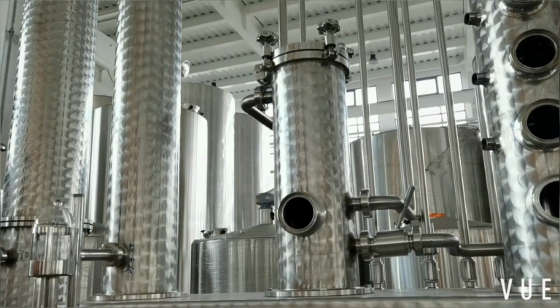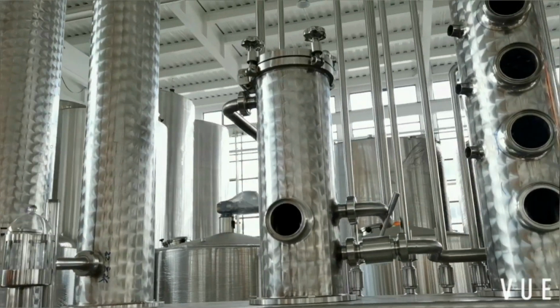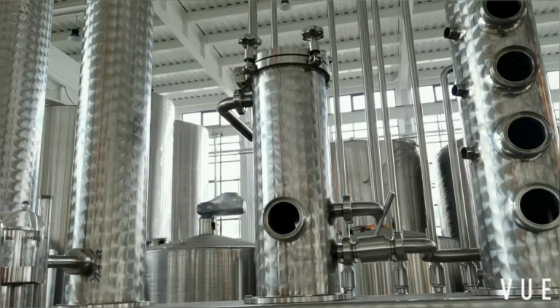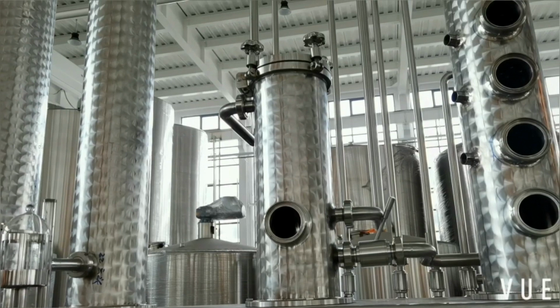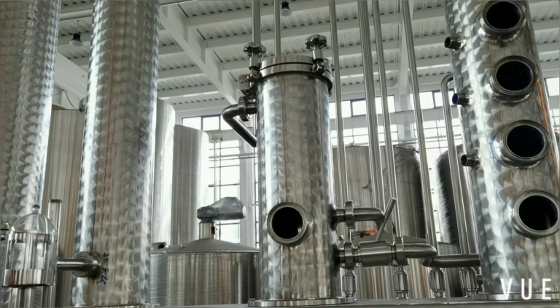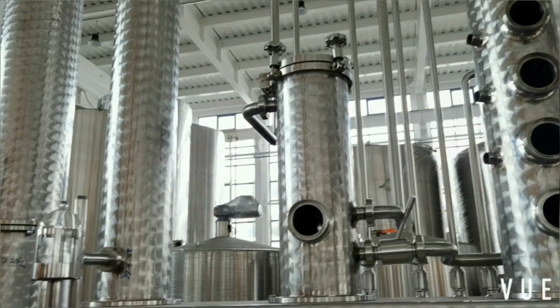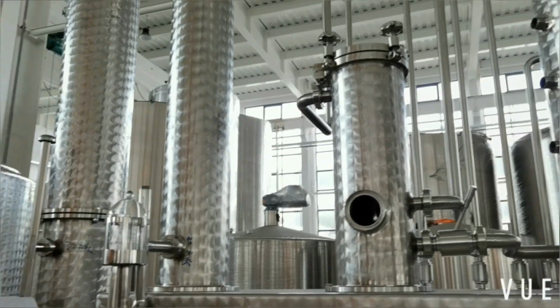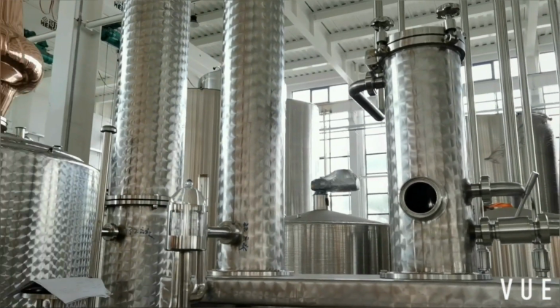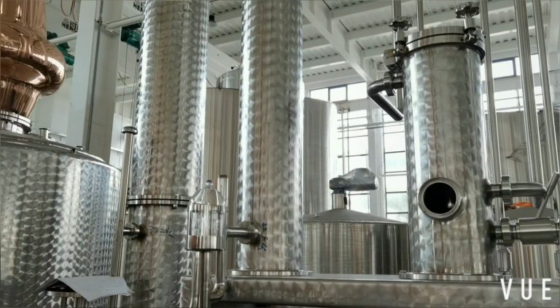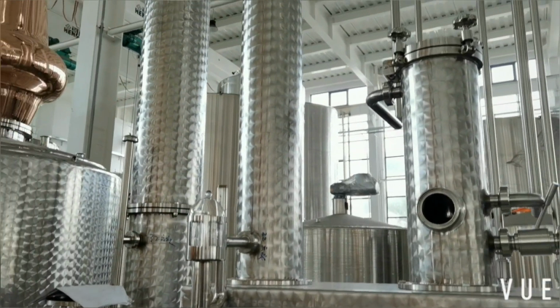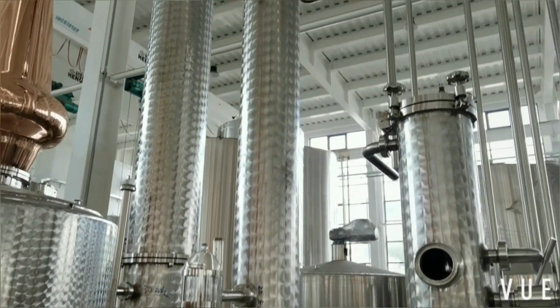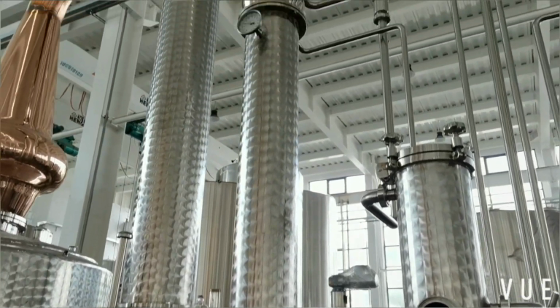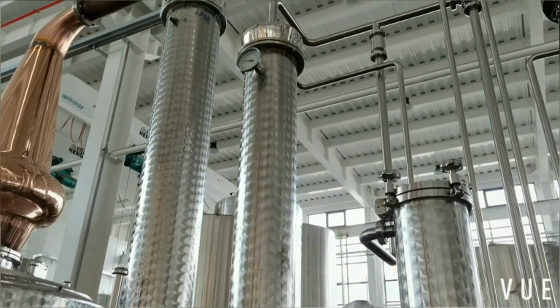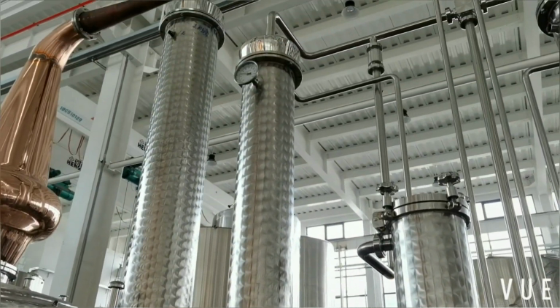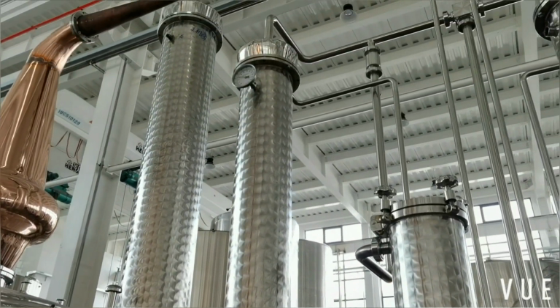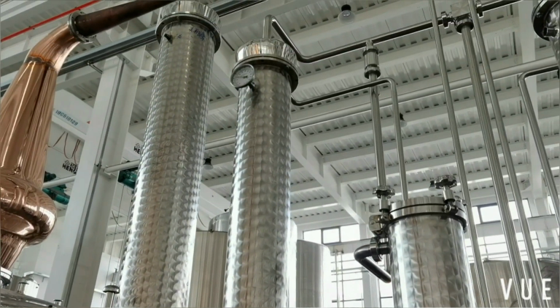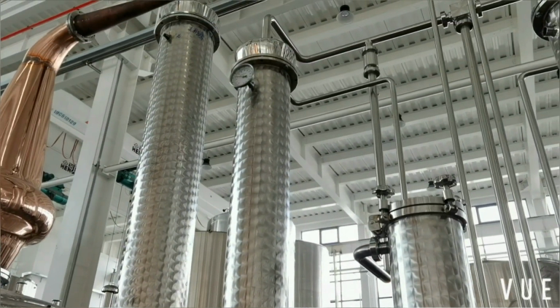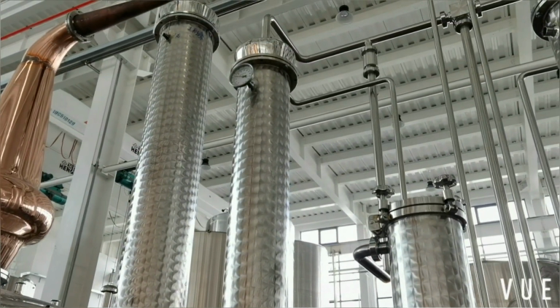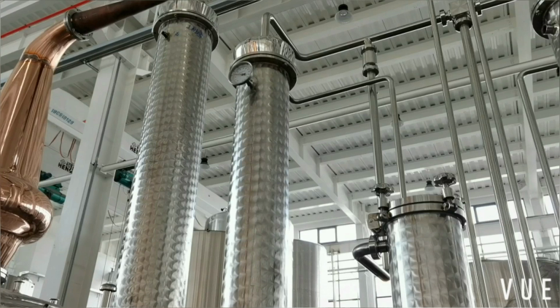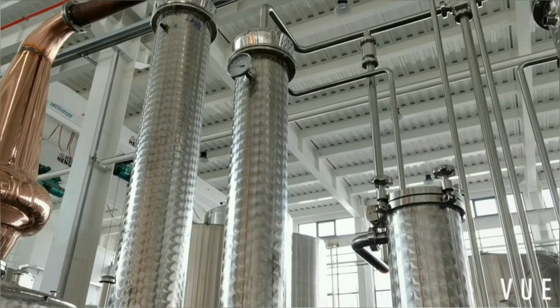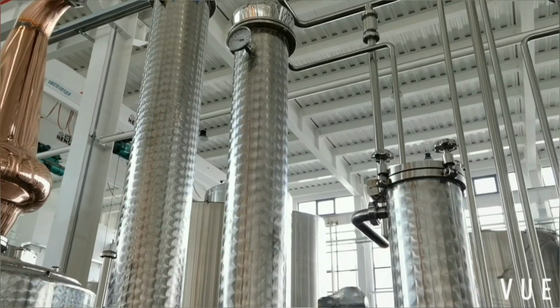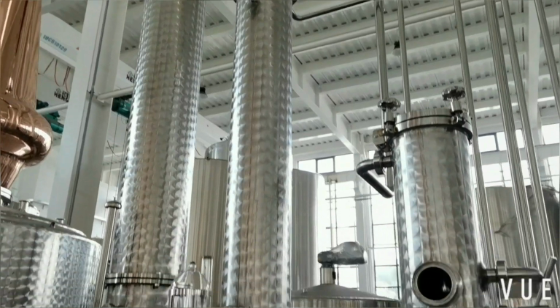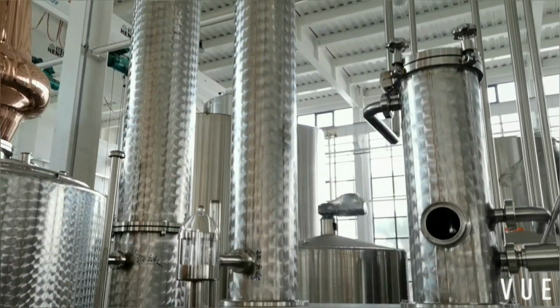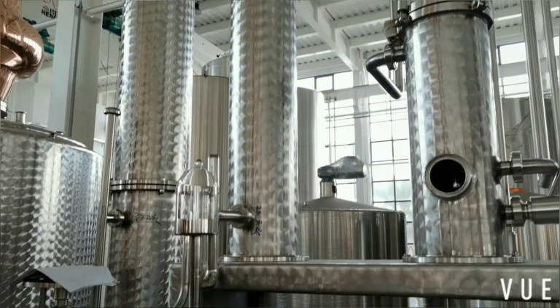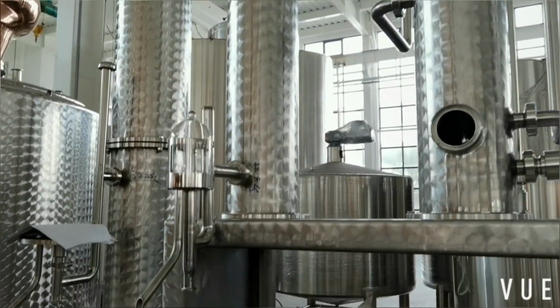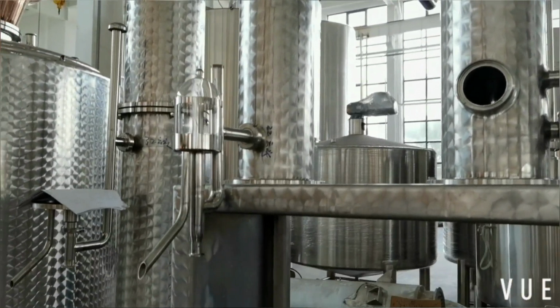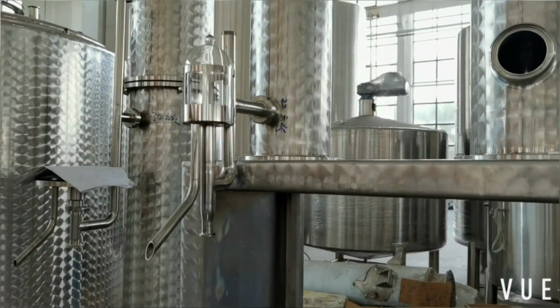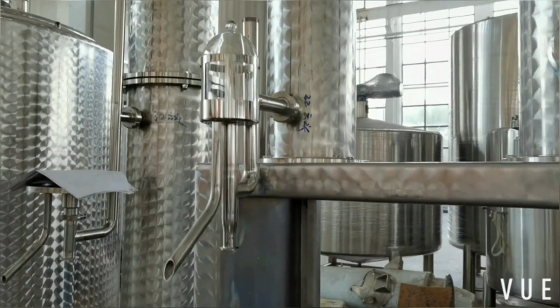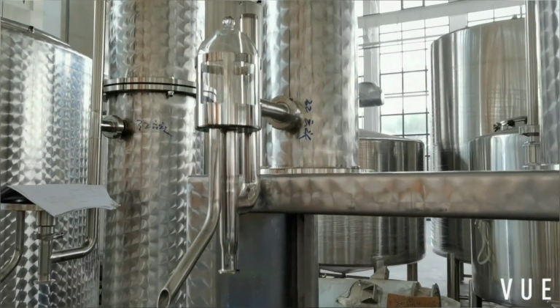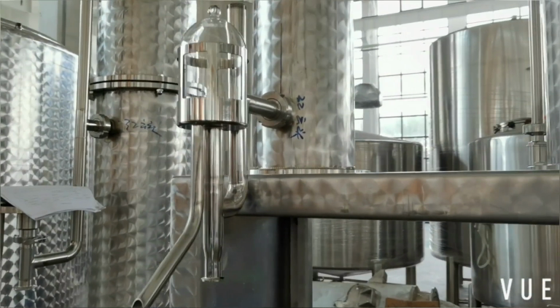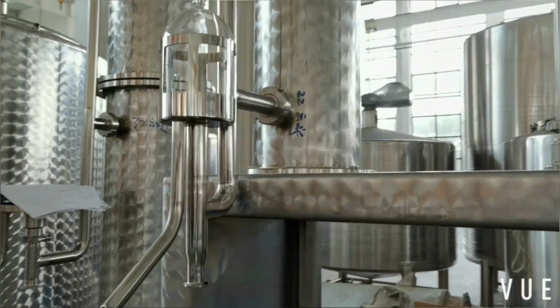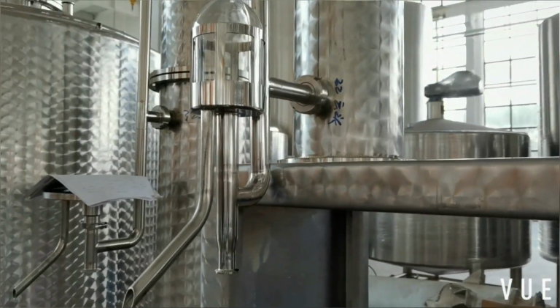Stainless steel gin basket. Stainless steel condenser. The spirit safe.